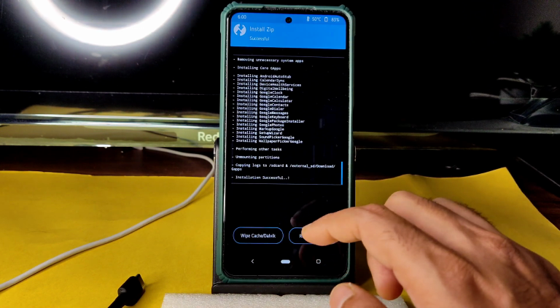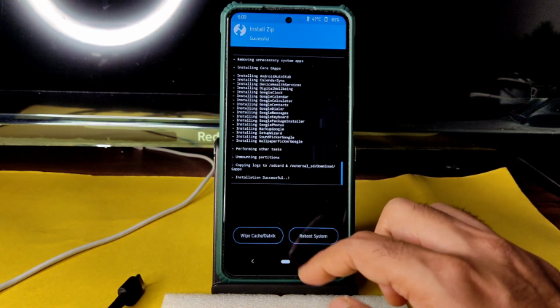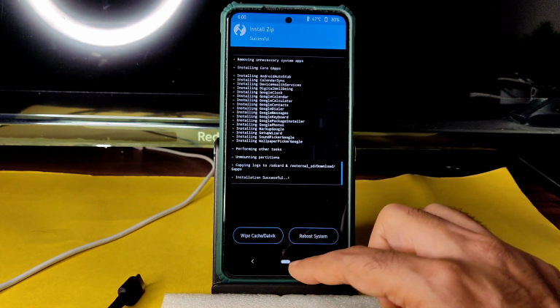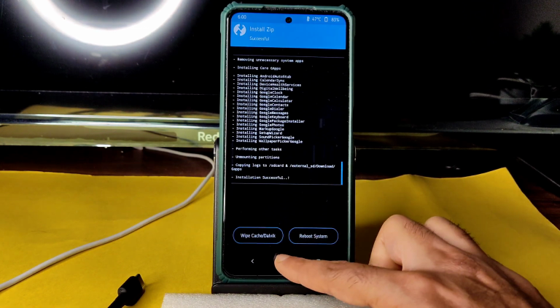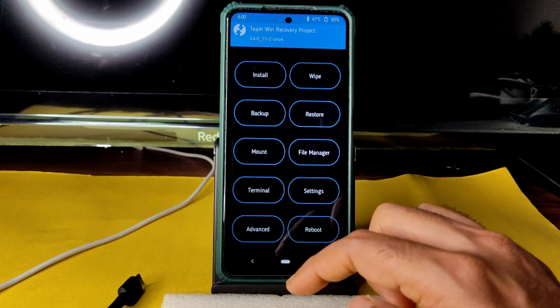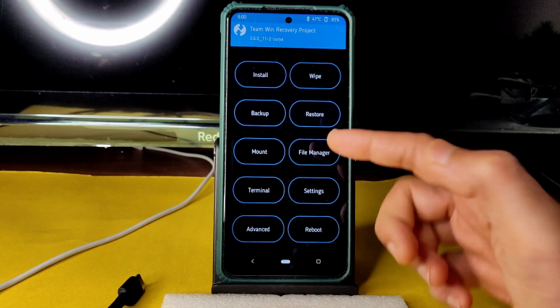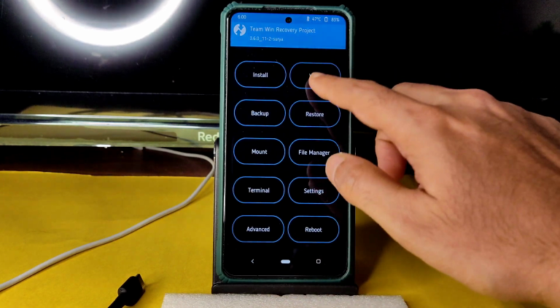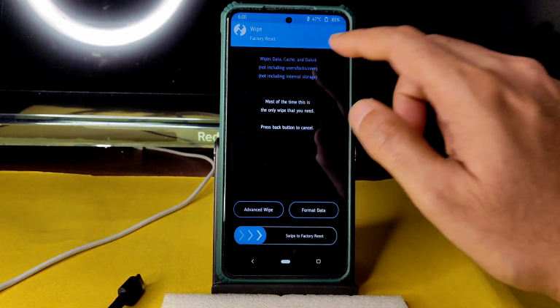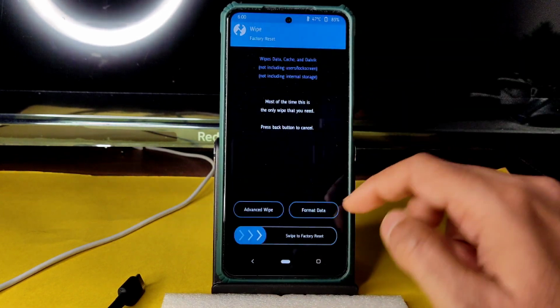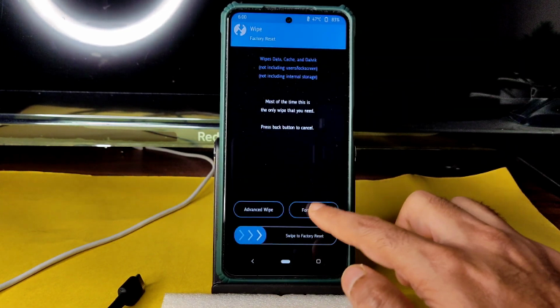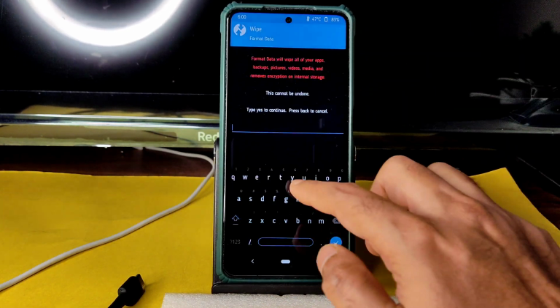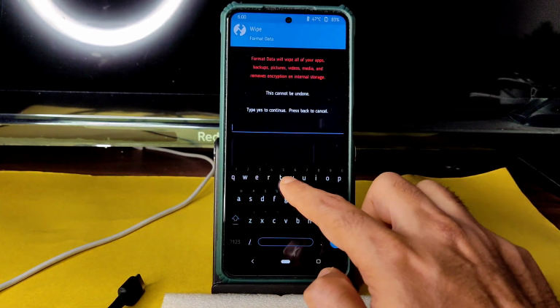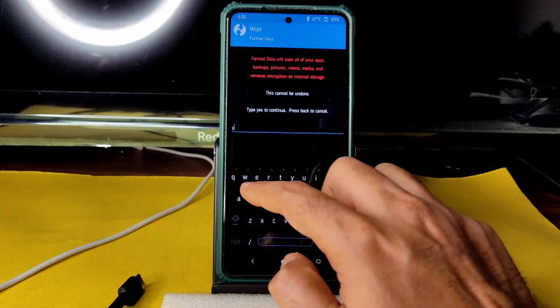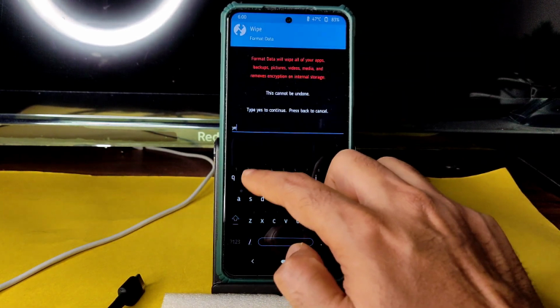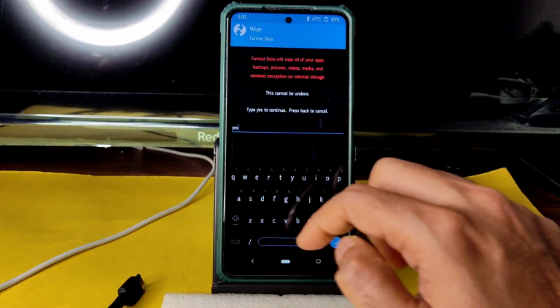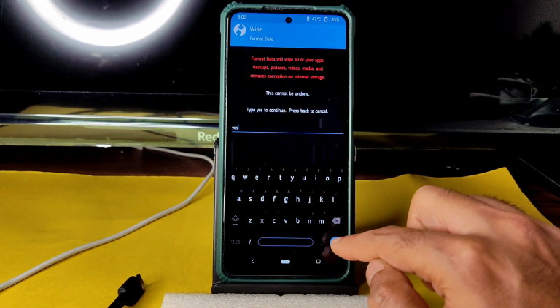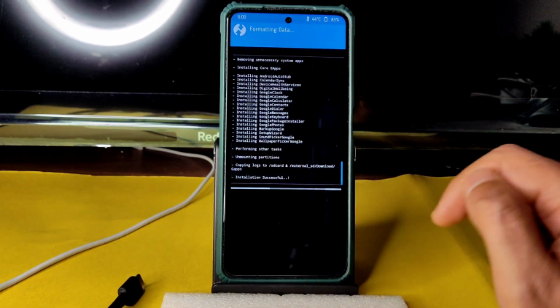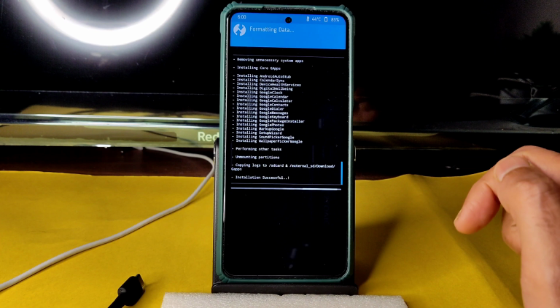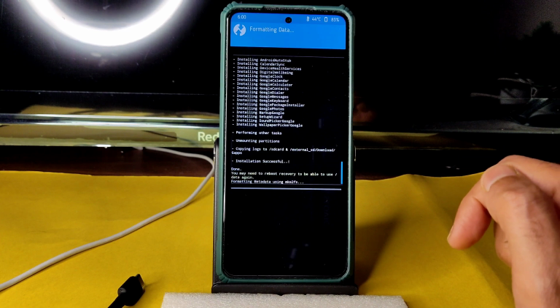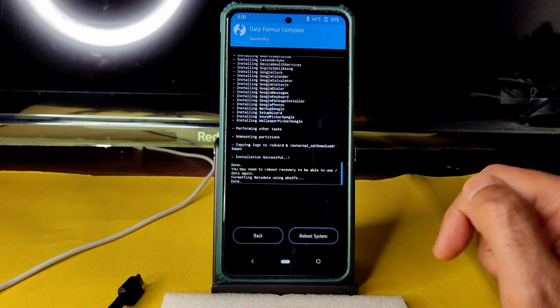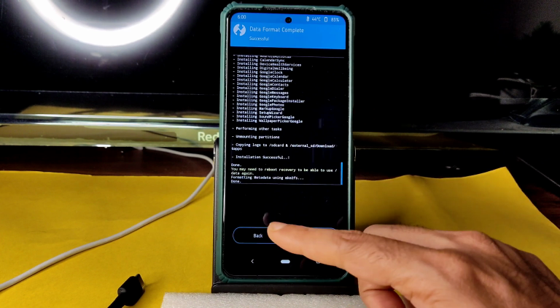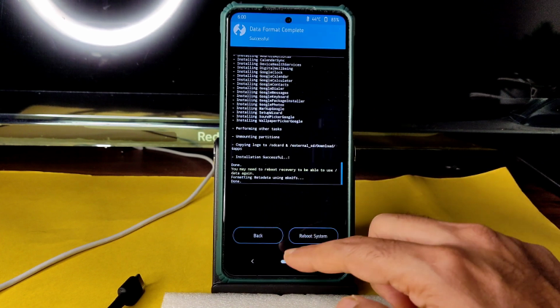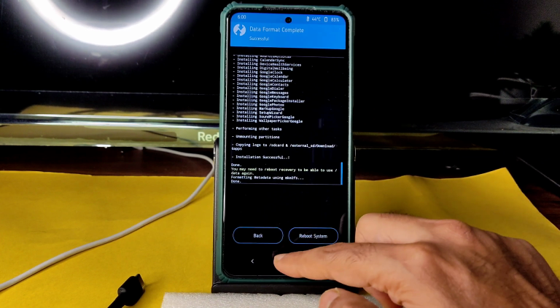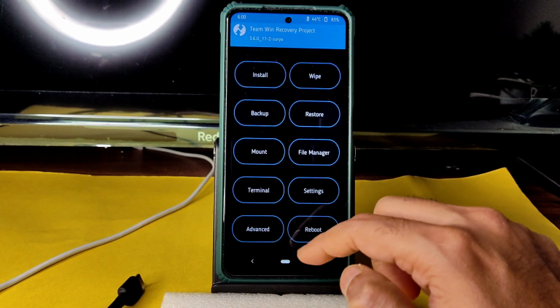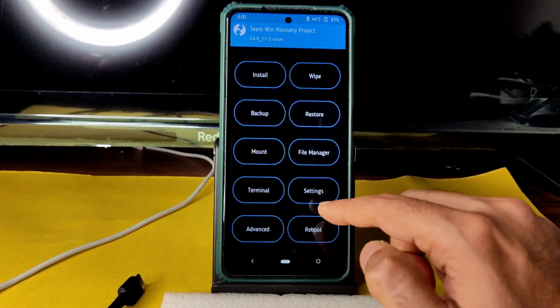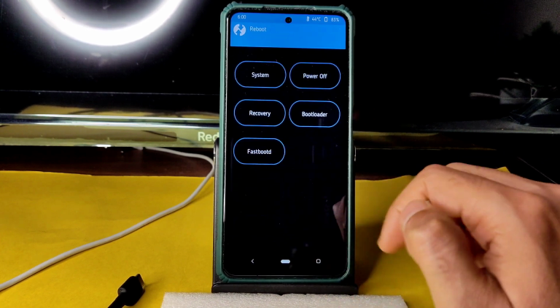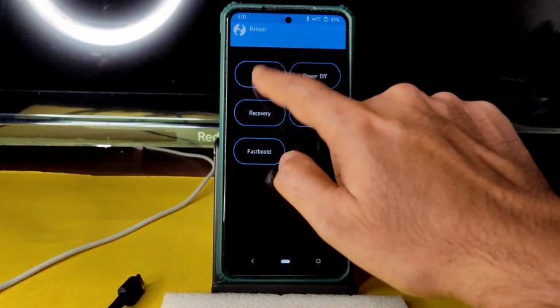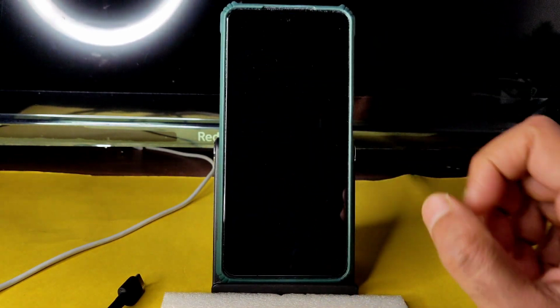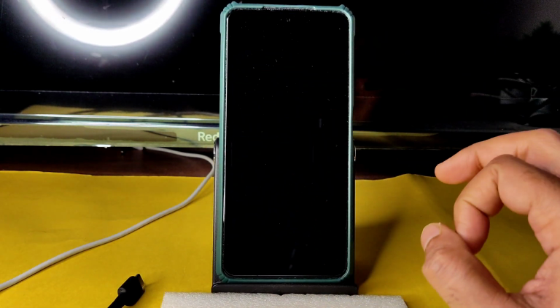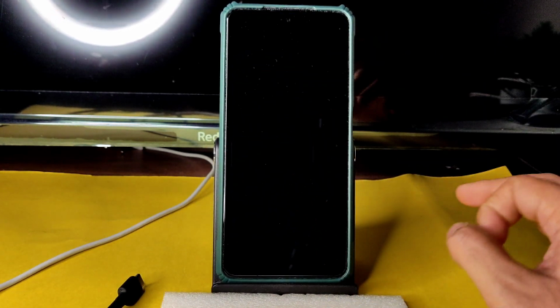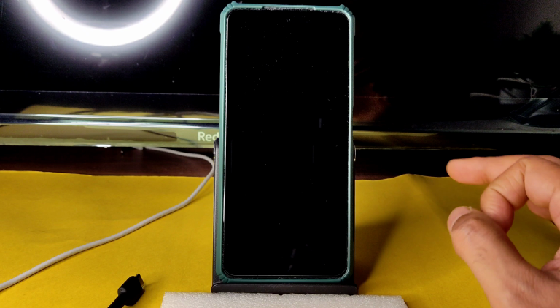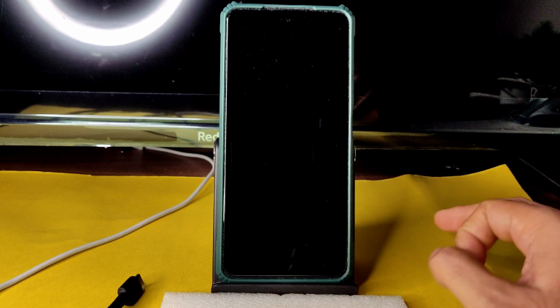Now GApps is also successfully flashed. Go to Home, select Wipe, select Format Data, type 'yes' and press the tick button. Then go to Reboot and select System.